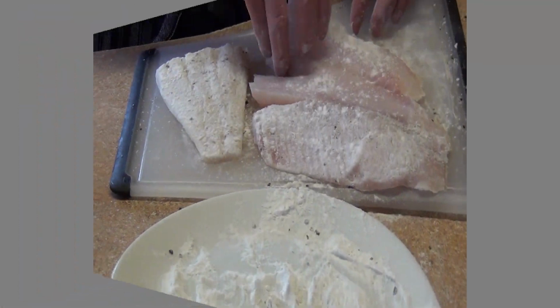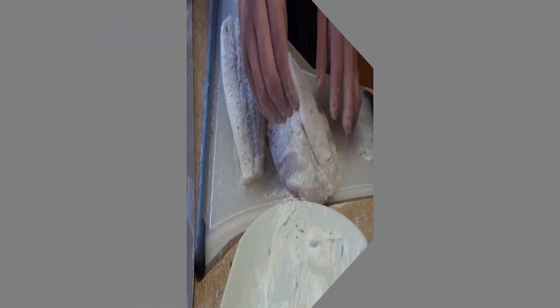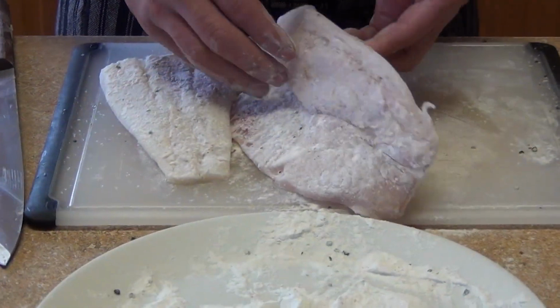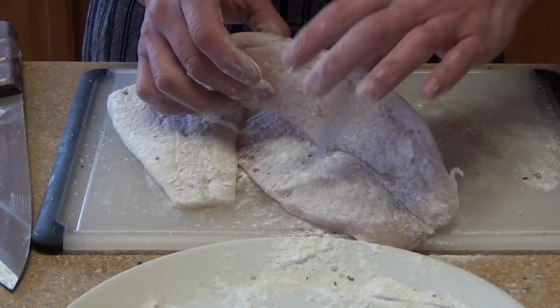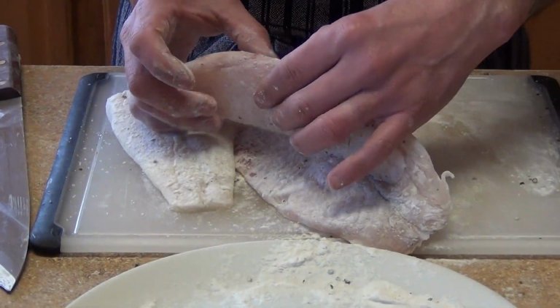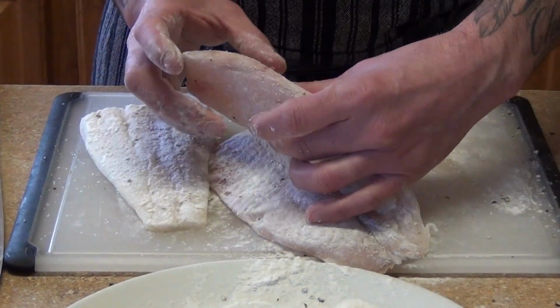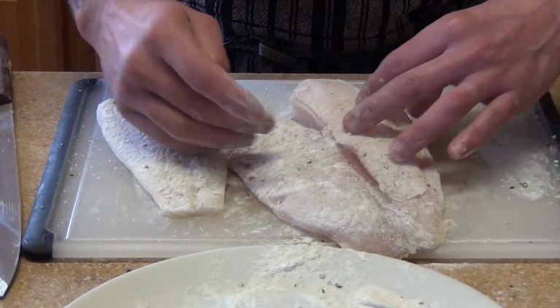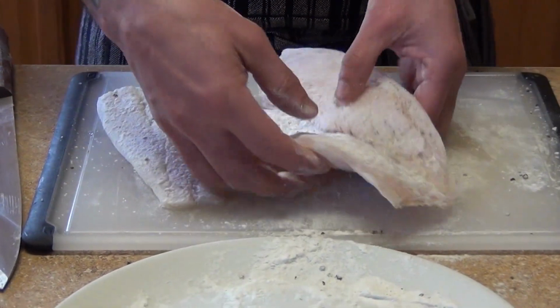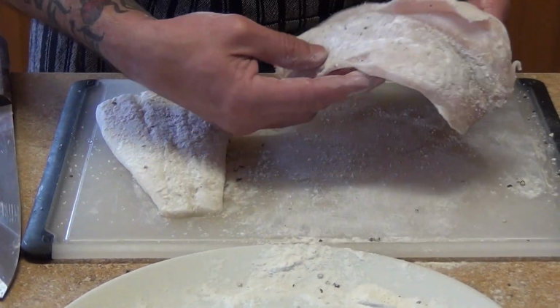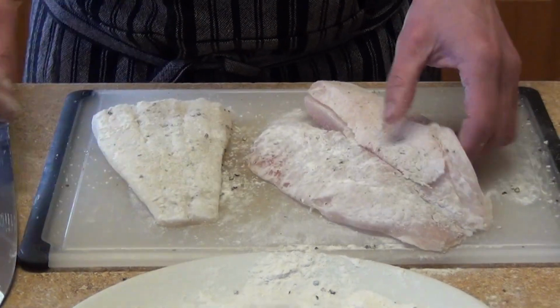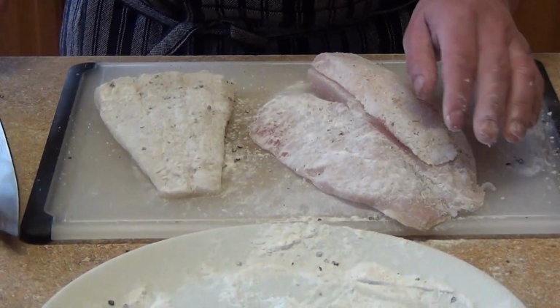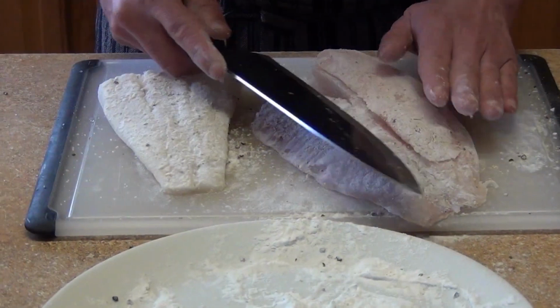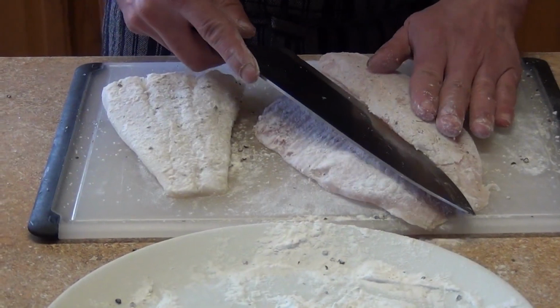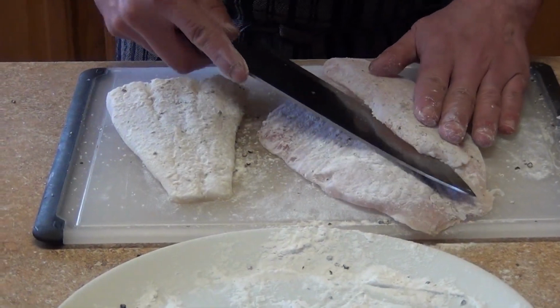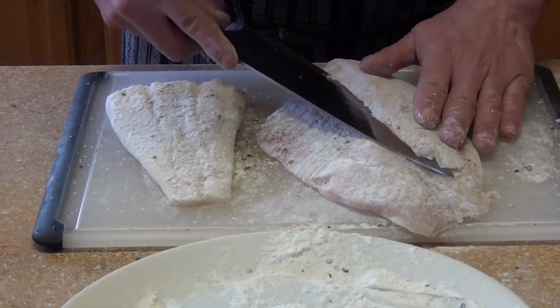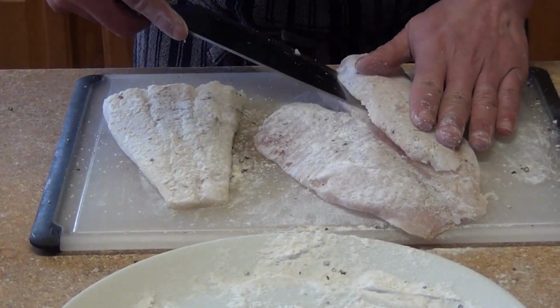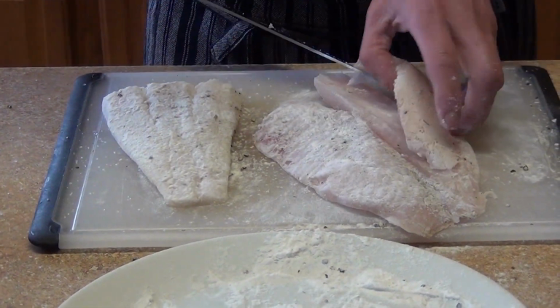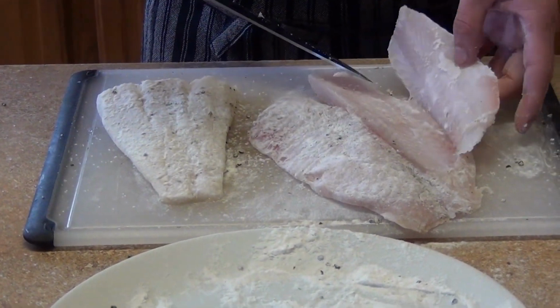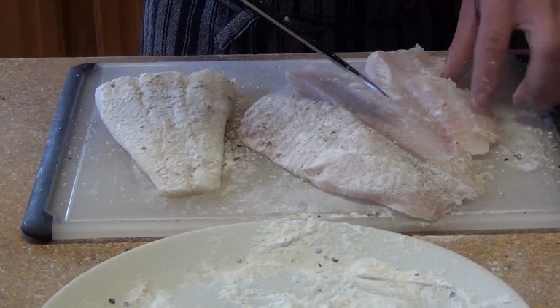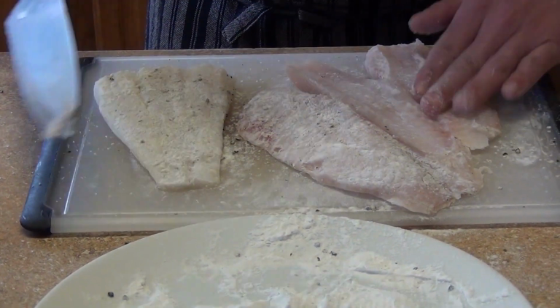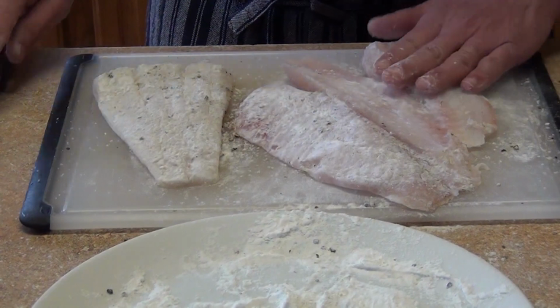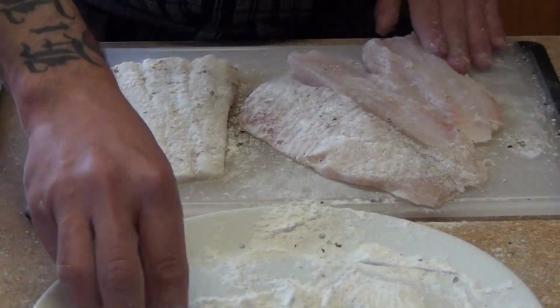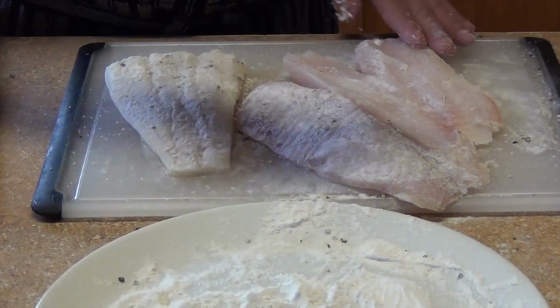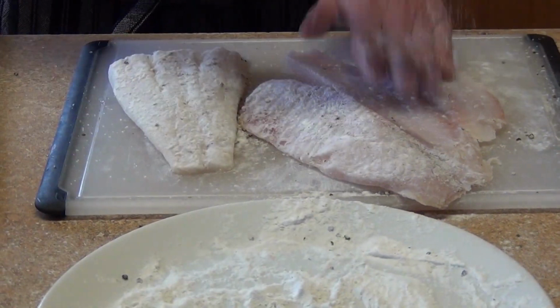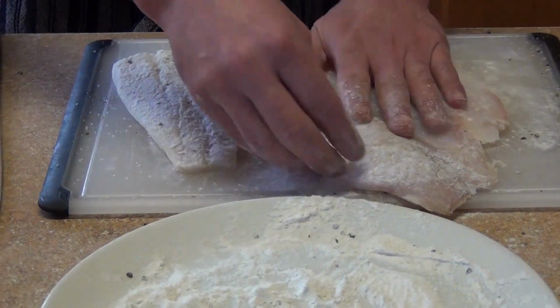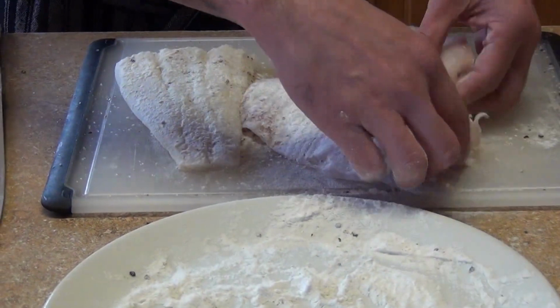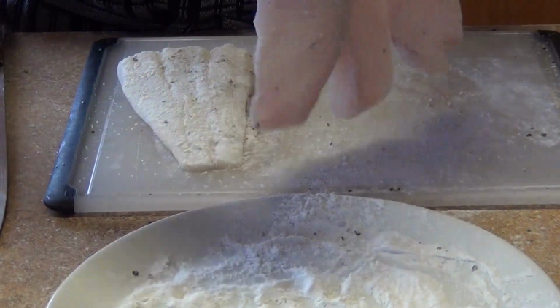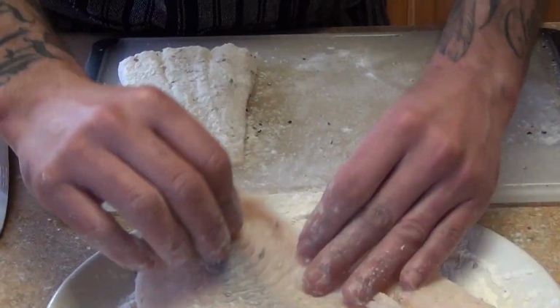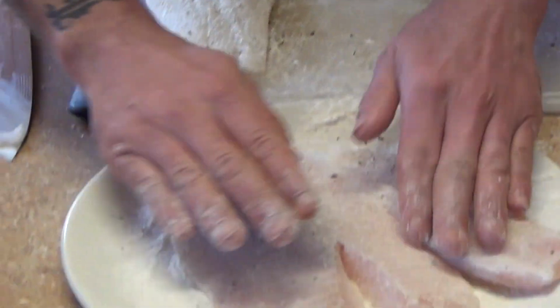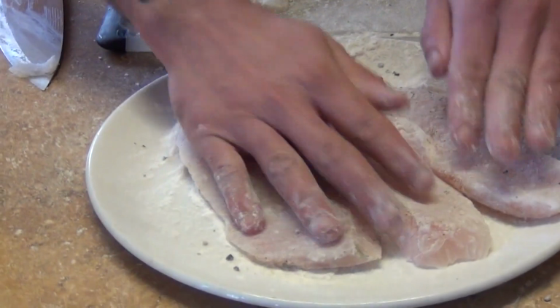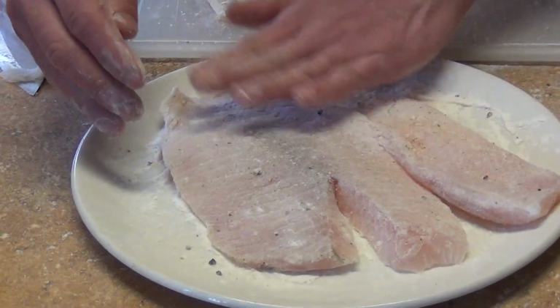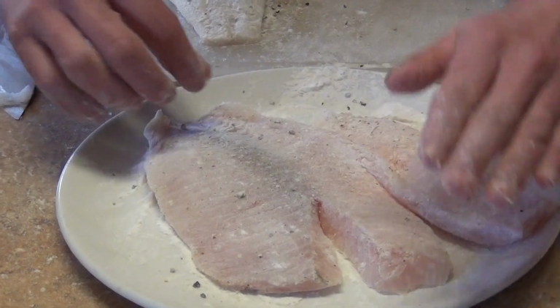You see that this fish is a little bit thicker on this side? We are going to cook it evenly, so you are going to cut from here up to here. Just lightly flour it so that way it cooks evenly.